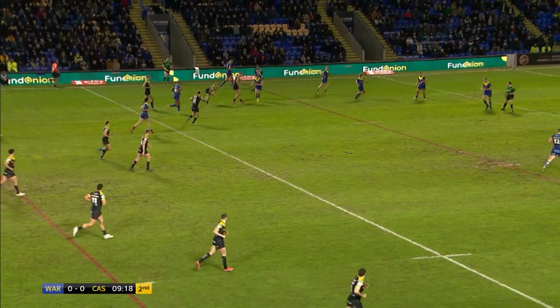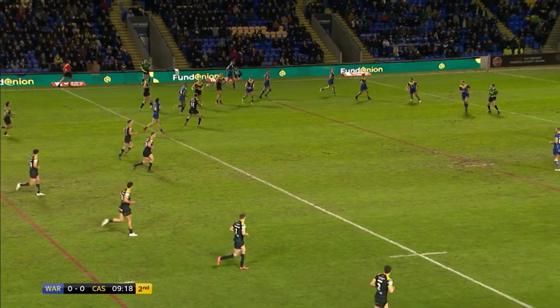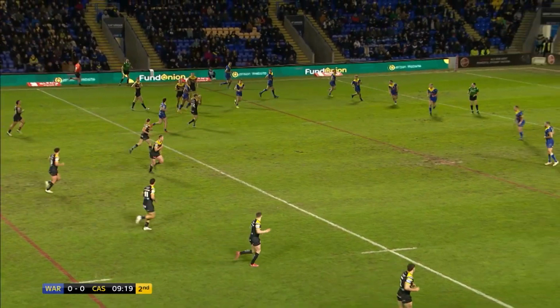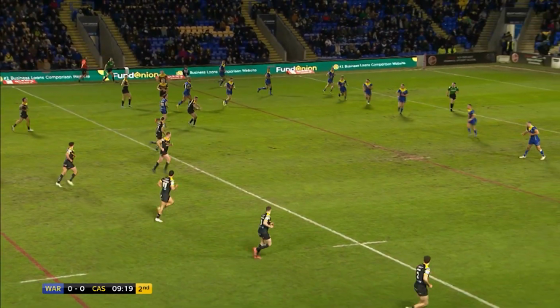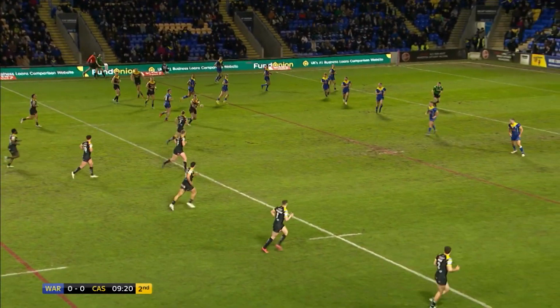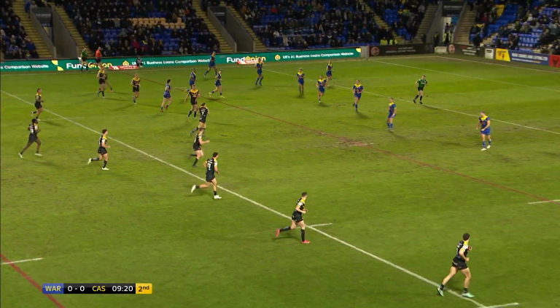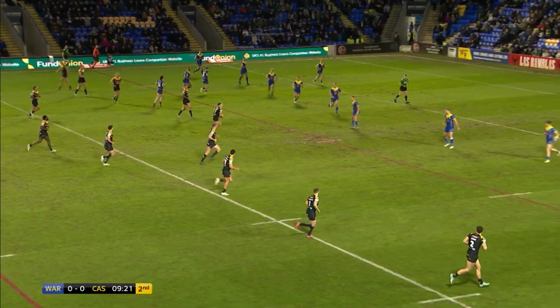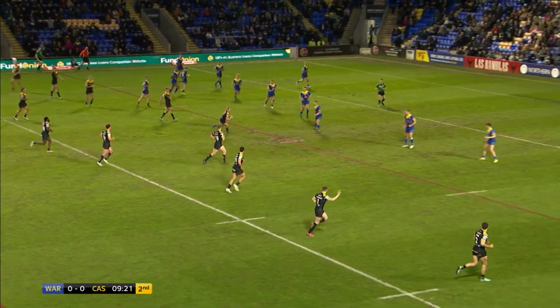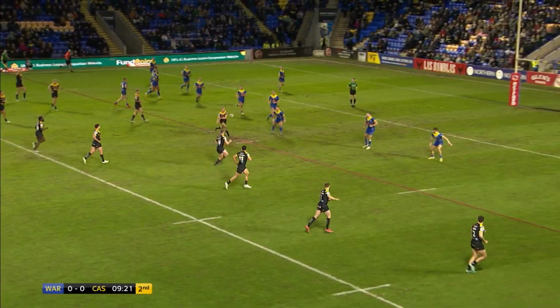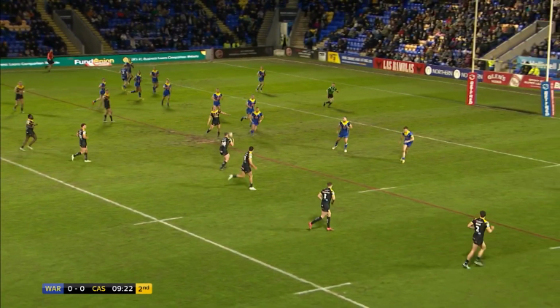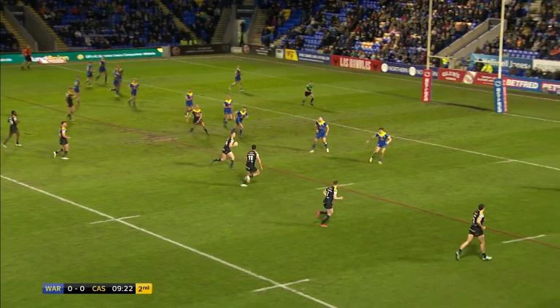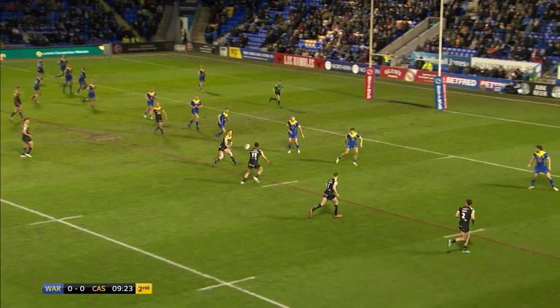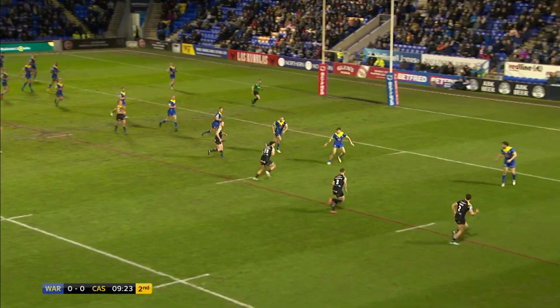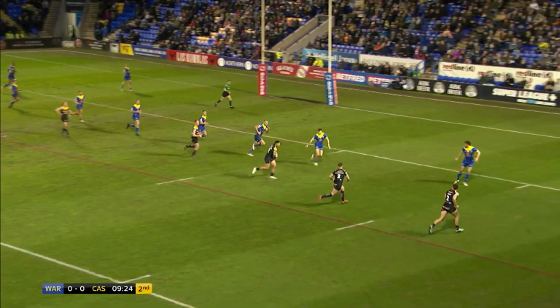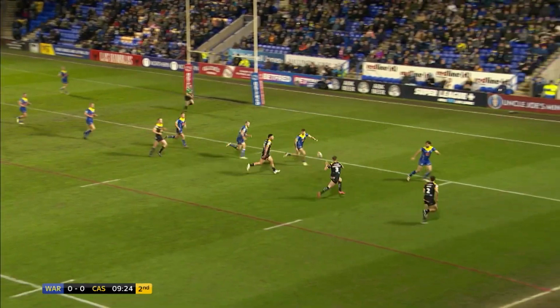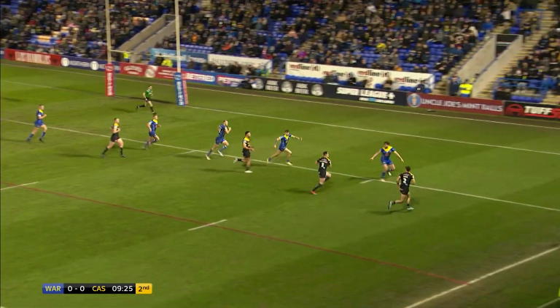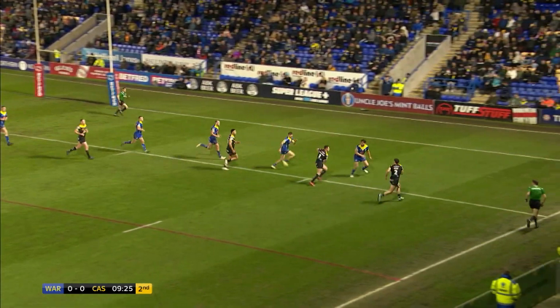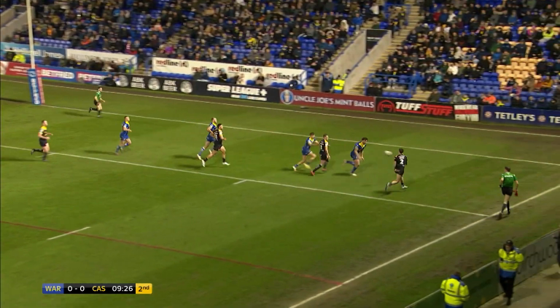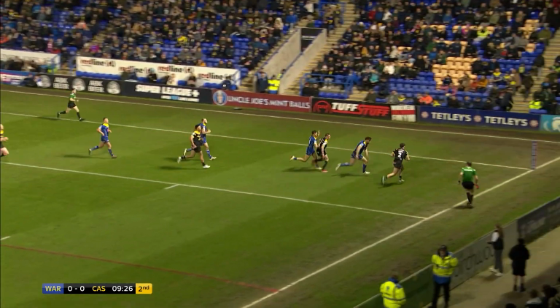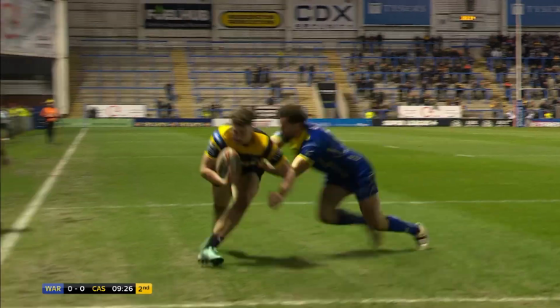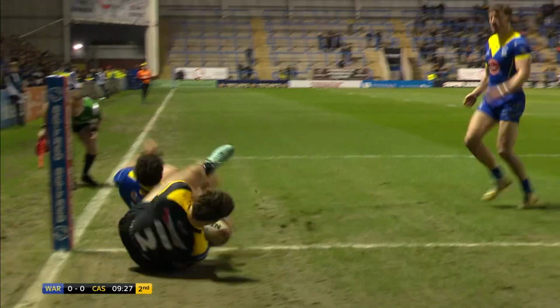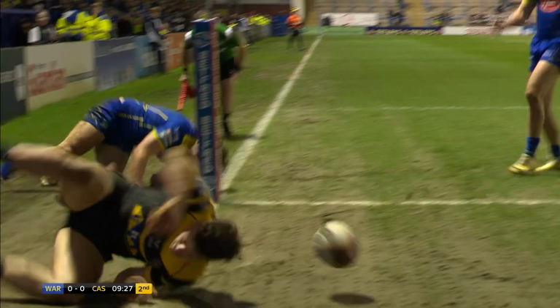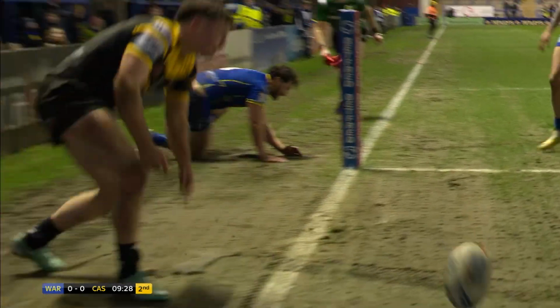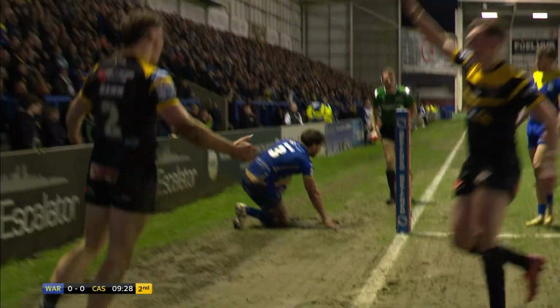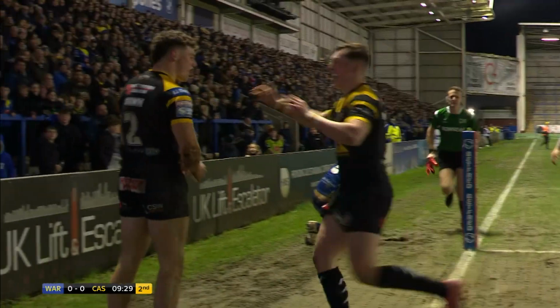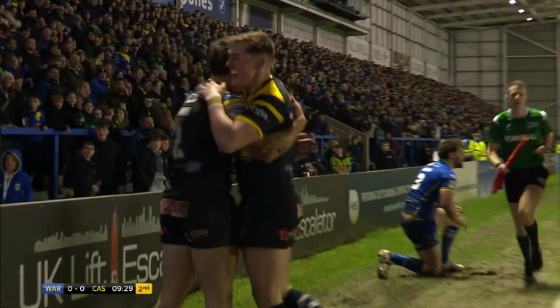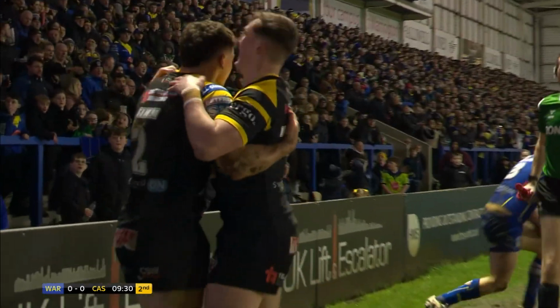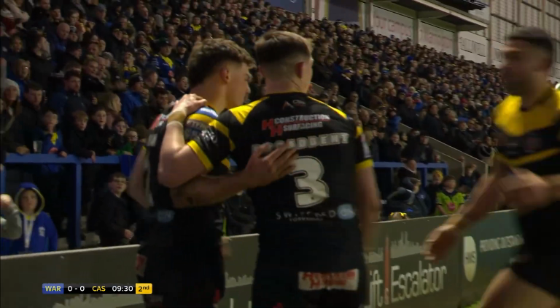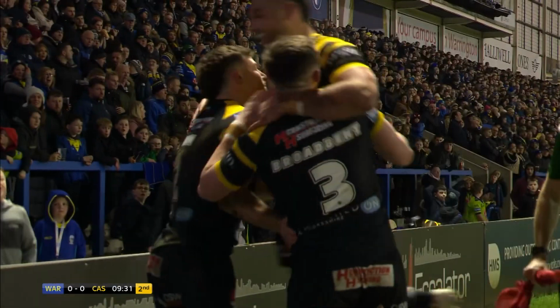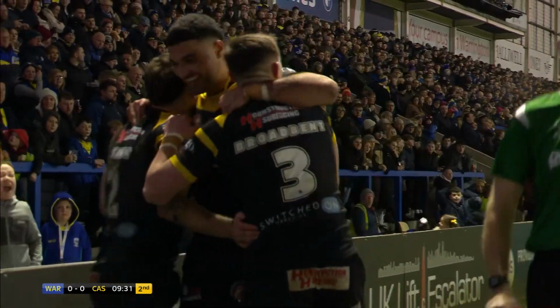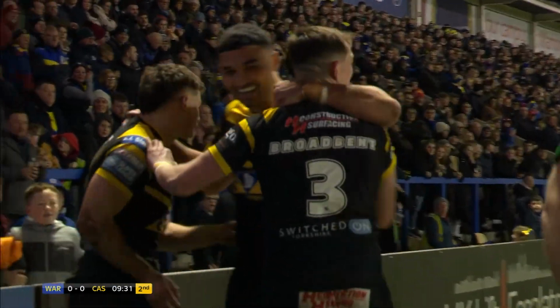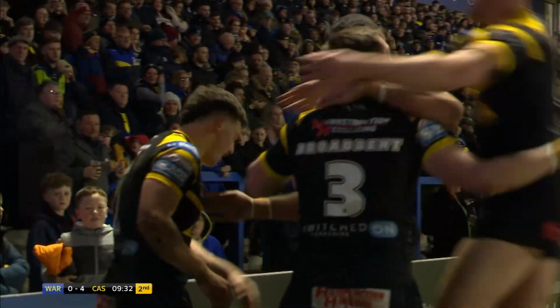Castleford quickly turning defence into attack, through the middle with Miller and down the right-hand side. They've got an overlap here if they can find it — down to the right-hand side, and Josh Sim right in the corner!